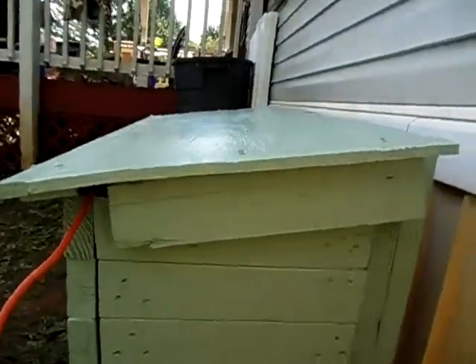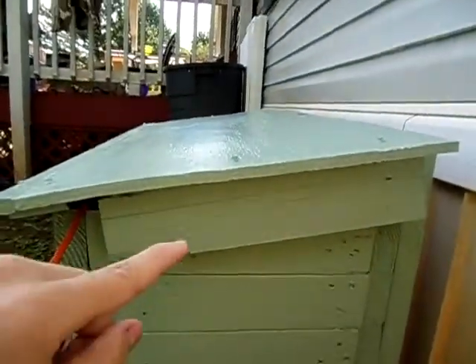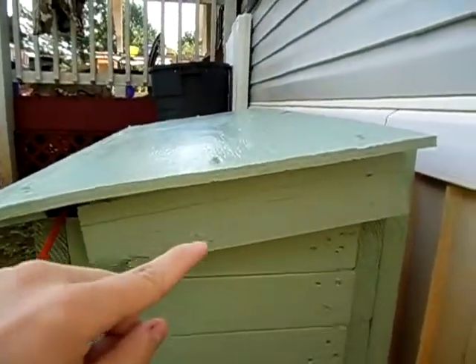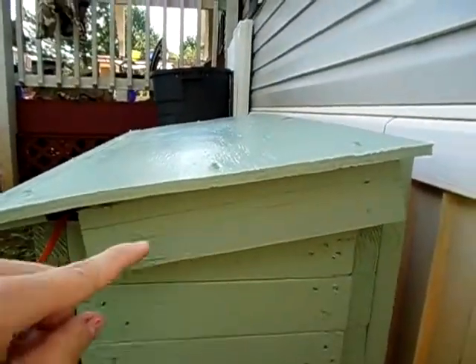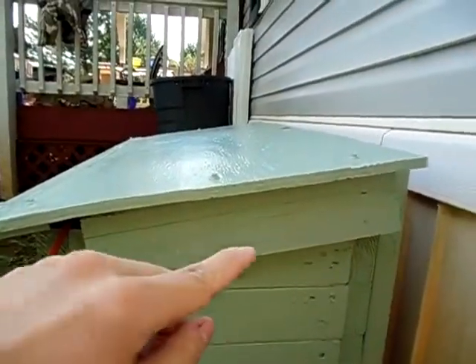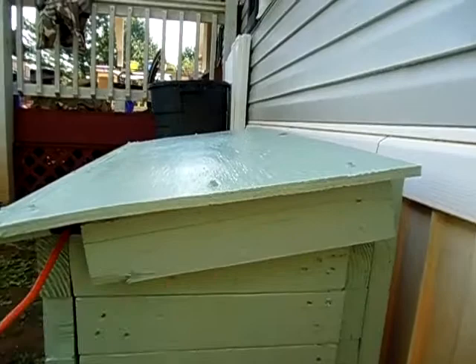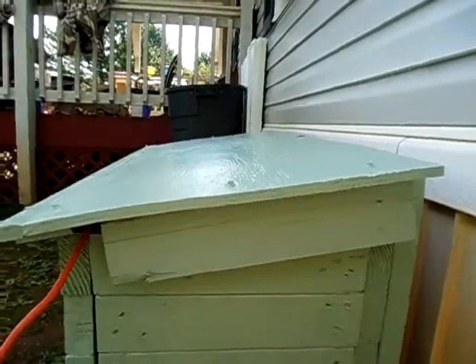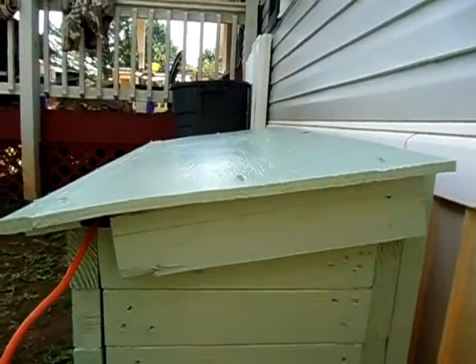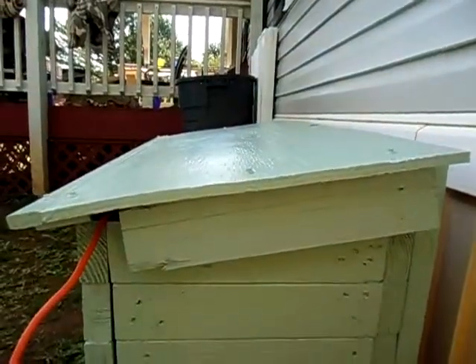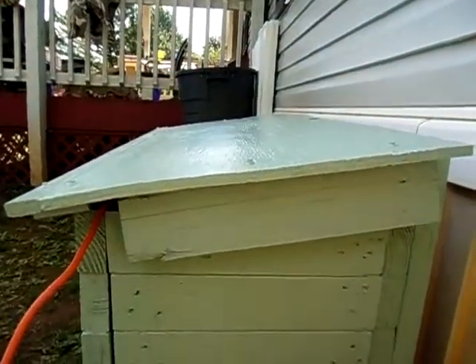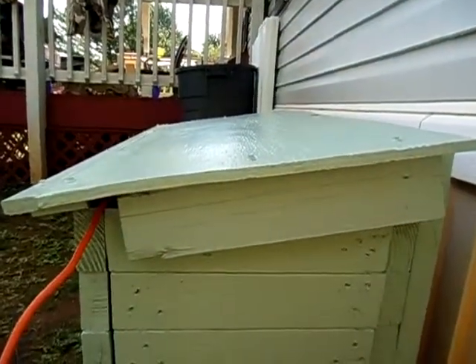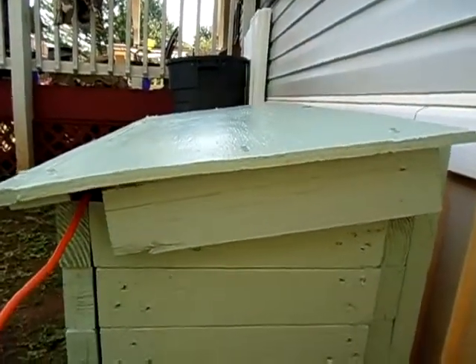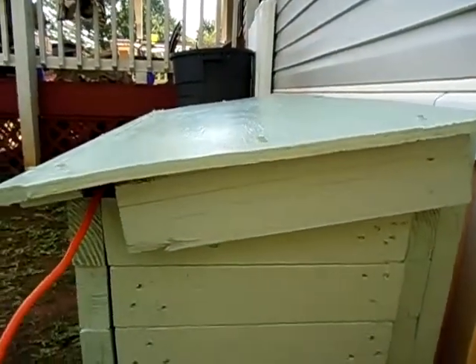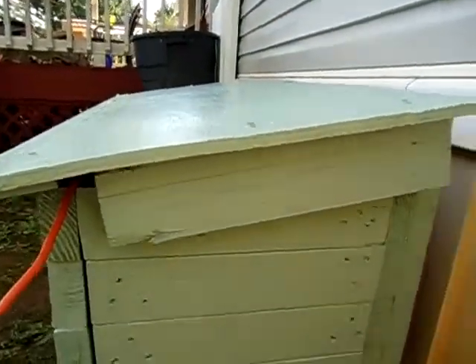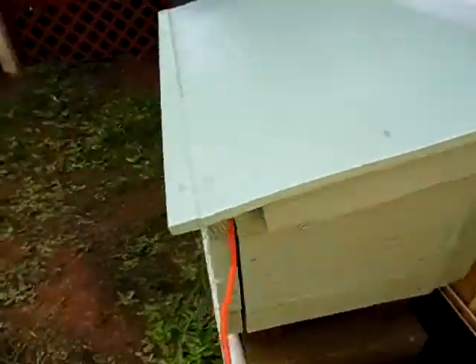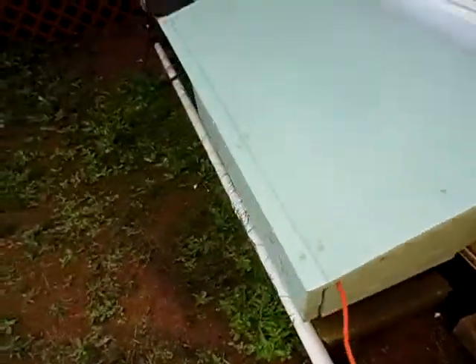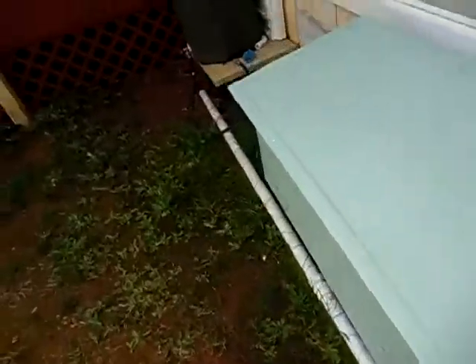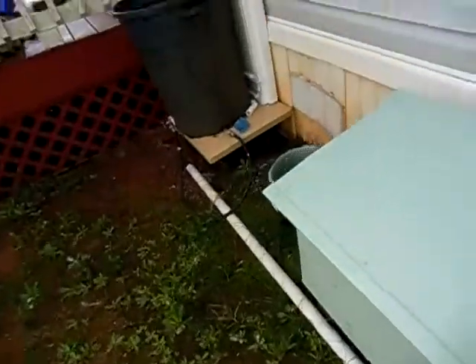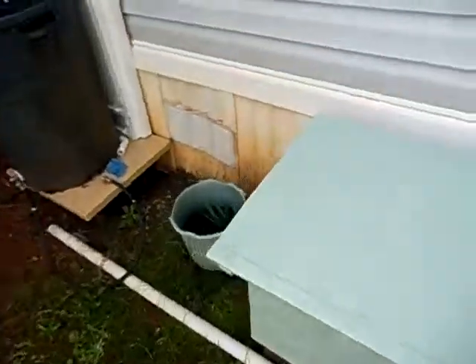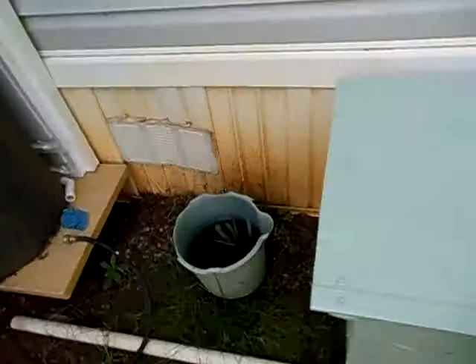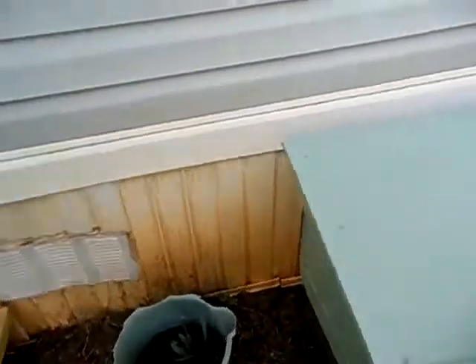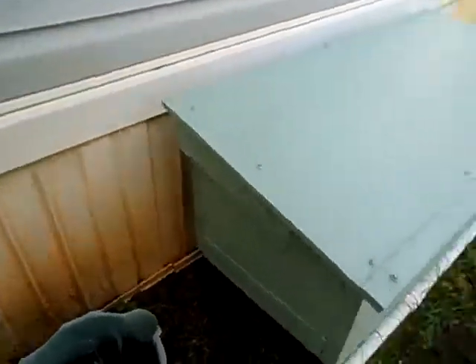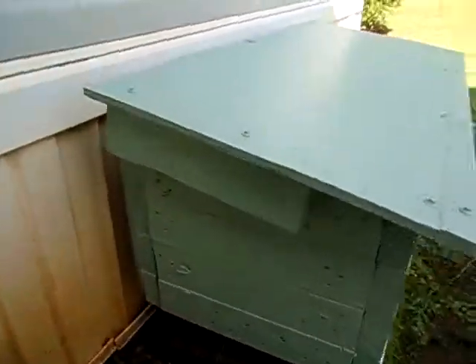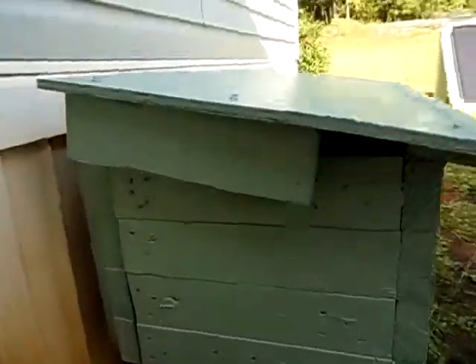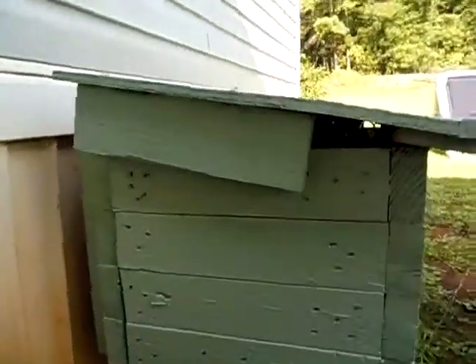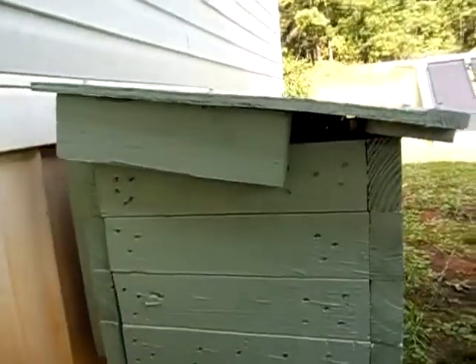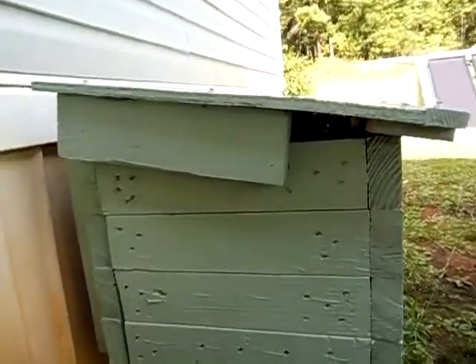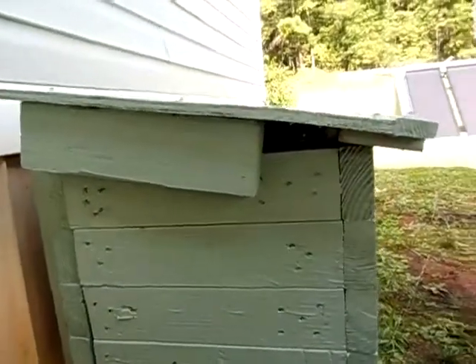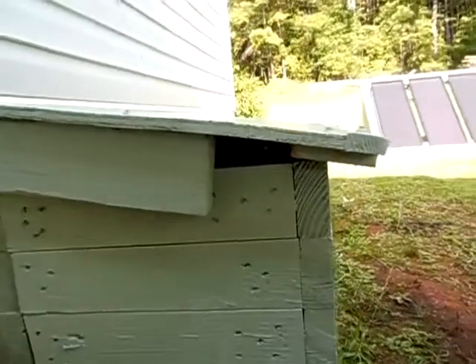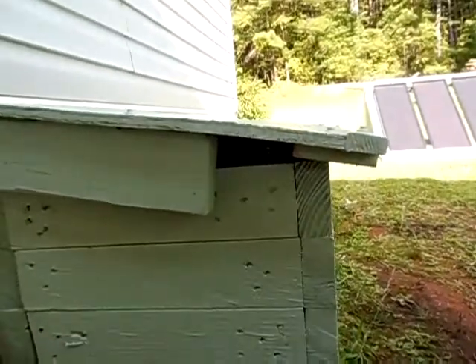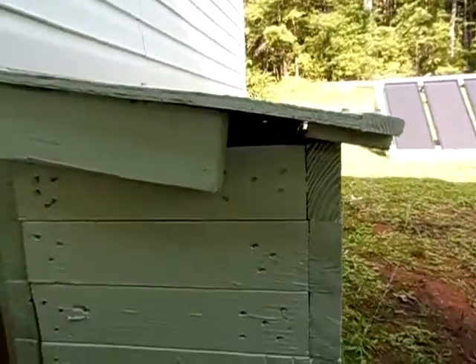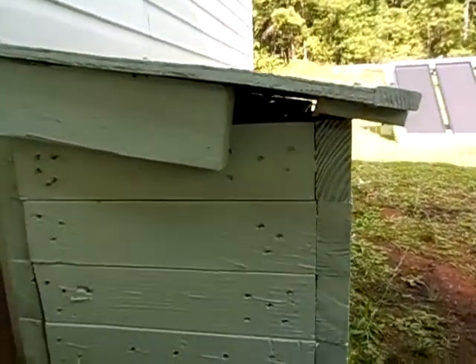I had to add this 2x4 here. The rain was blowing in, so that kept the water up from blowing in the sides, as well as on this other side here. It's still vented — you can see the hole there.